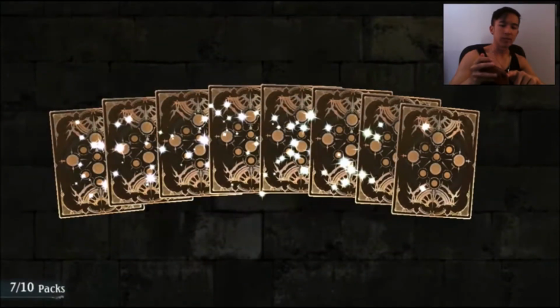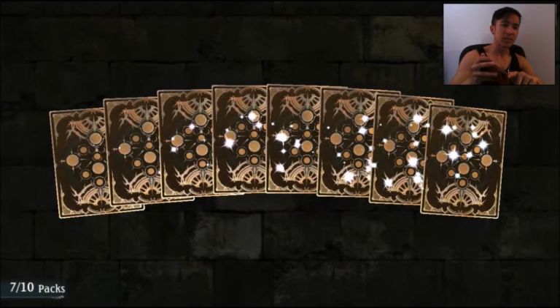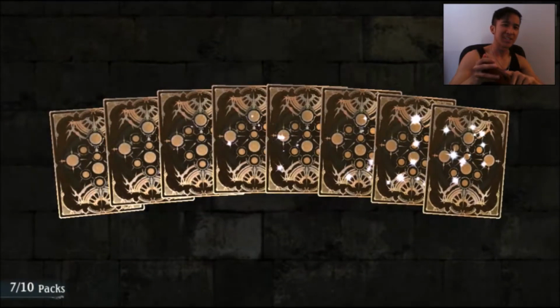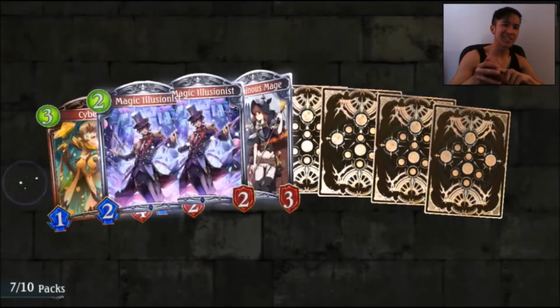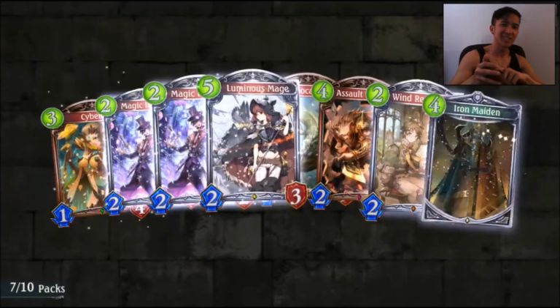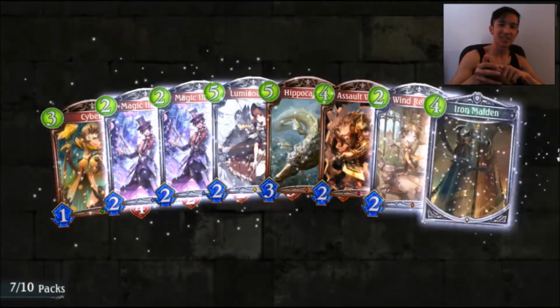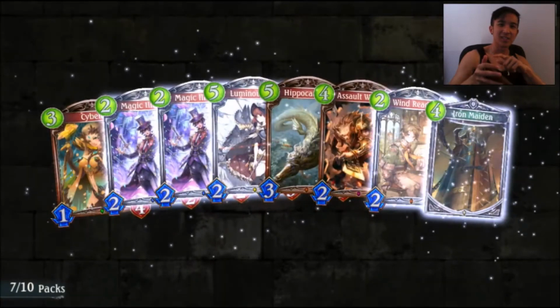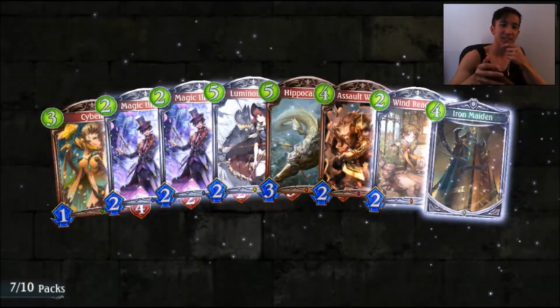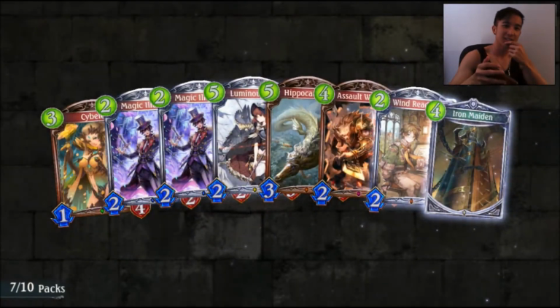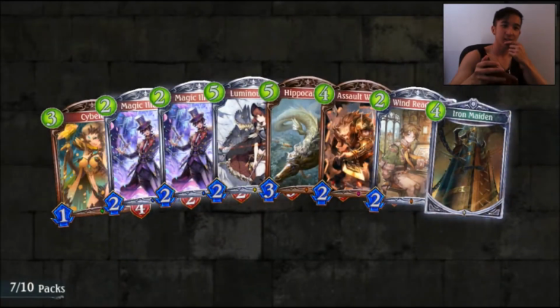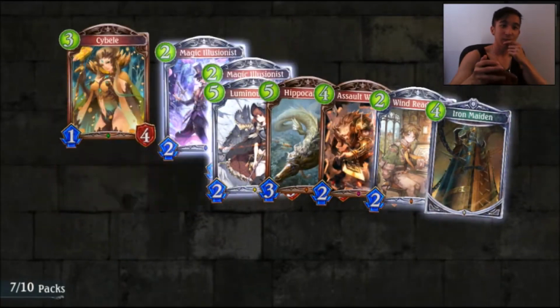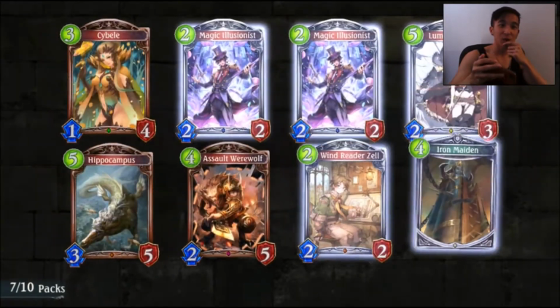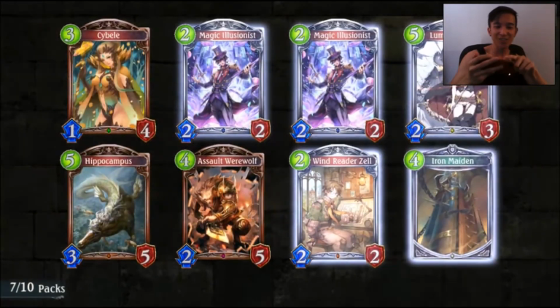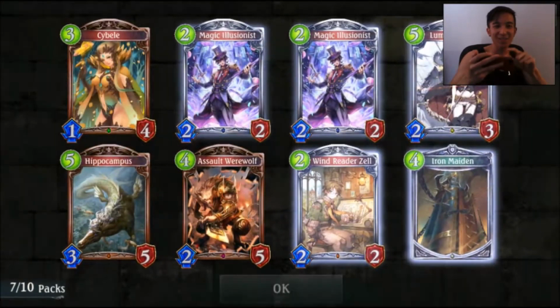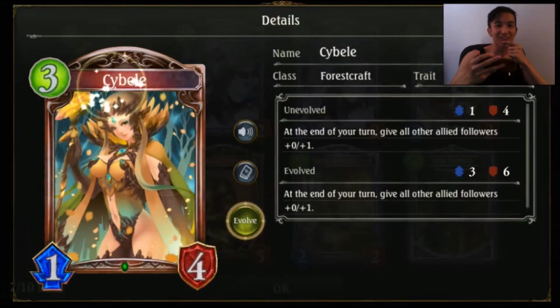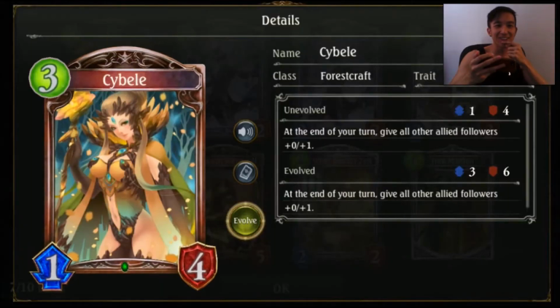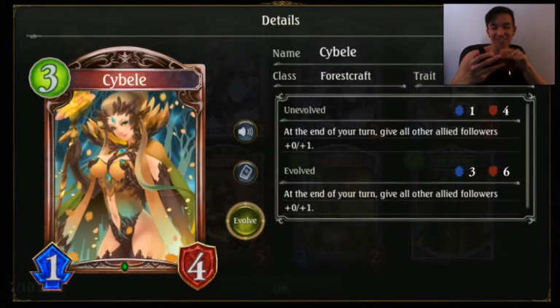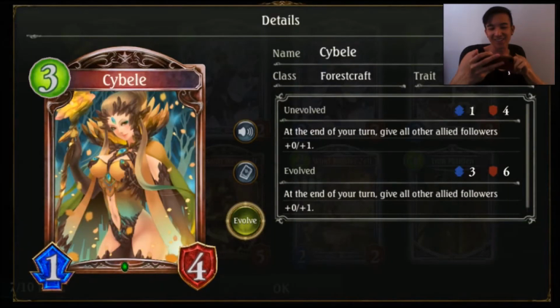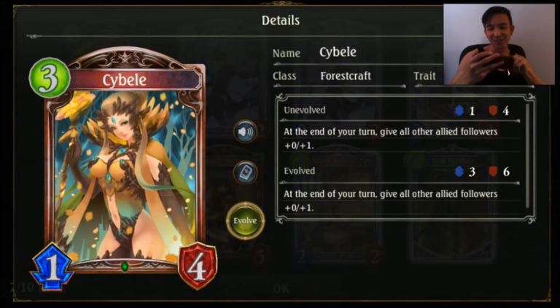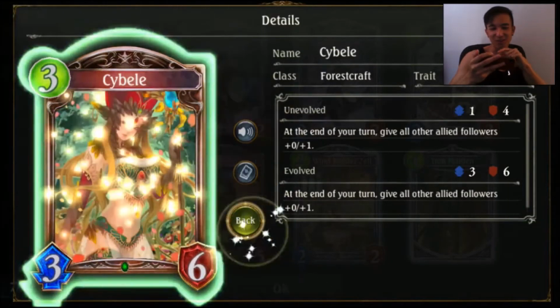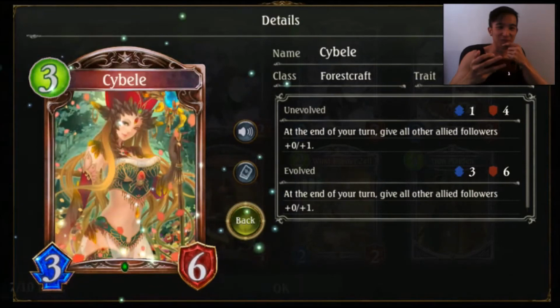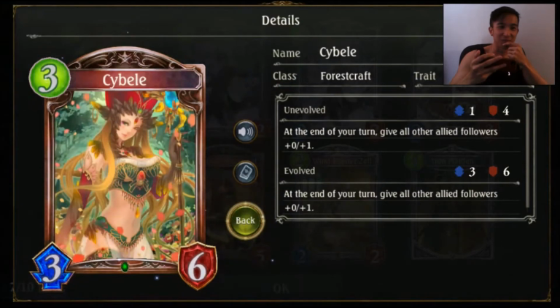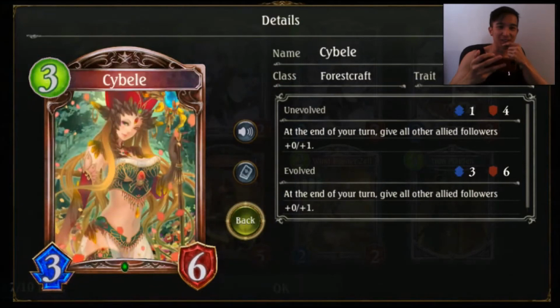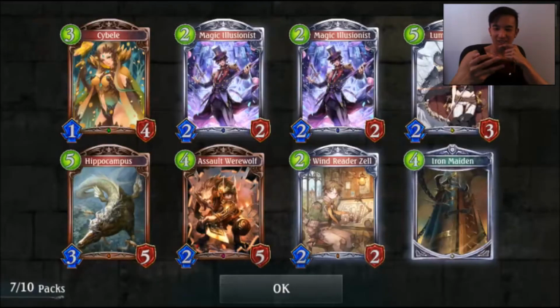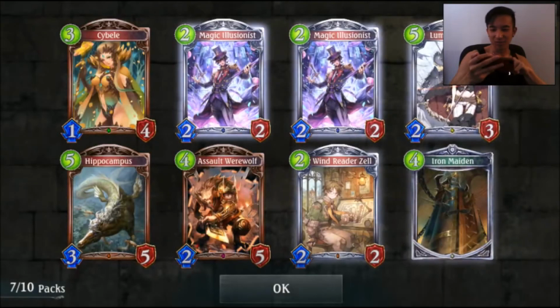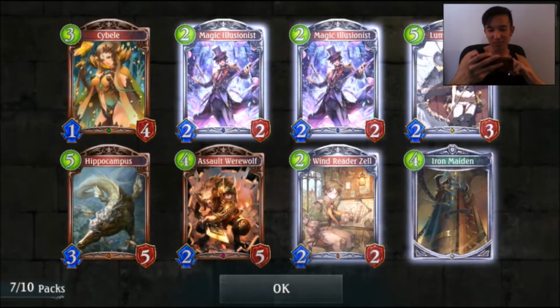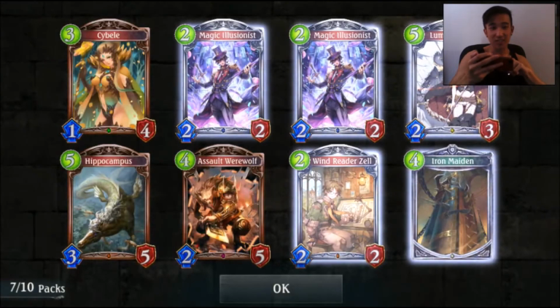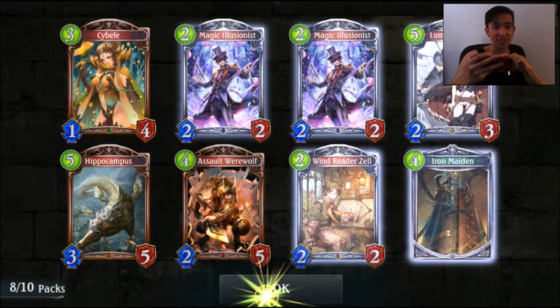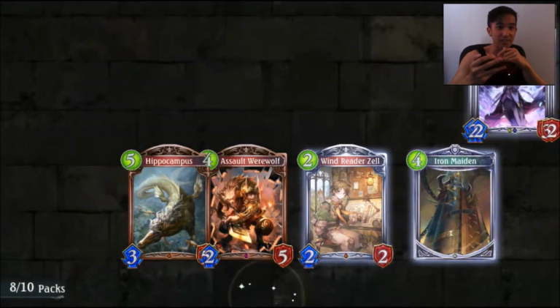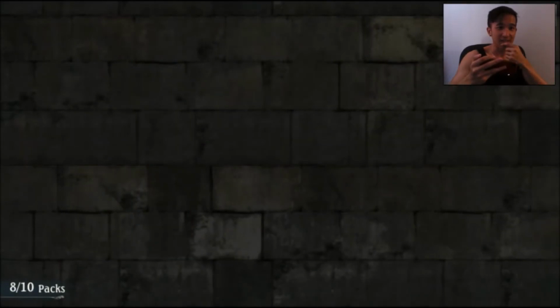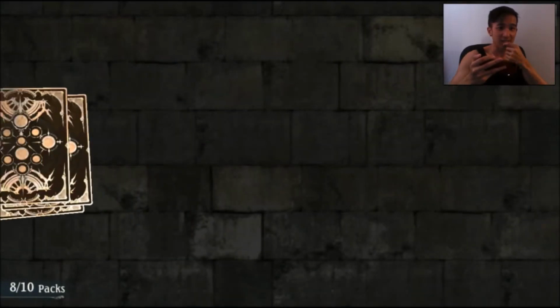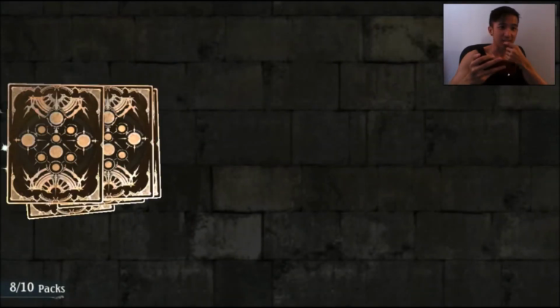Pack number seven — let's get a legend! Whoa, Sidebel! That's awesome, old school throwback. Used to be one of the best defense cards in the game.